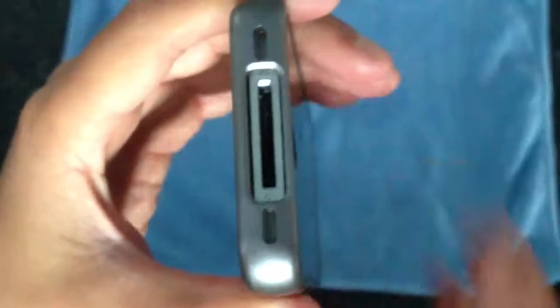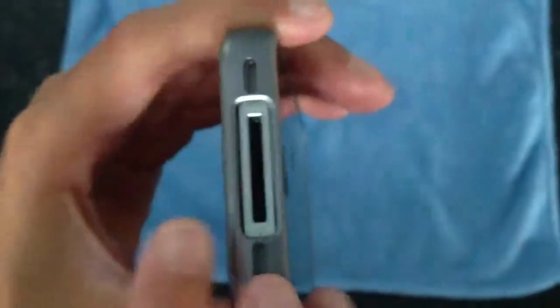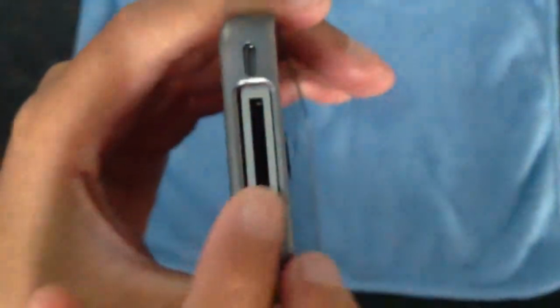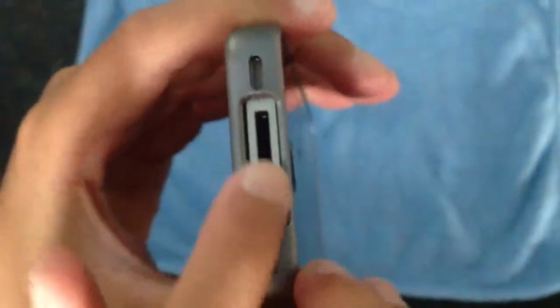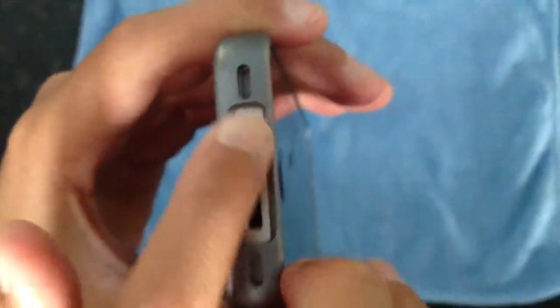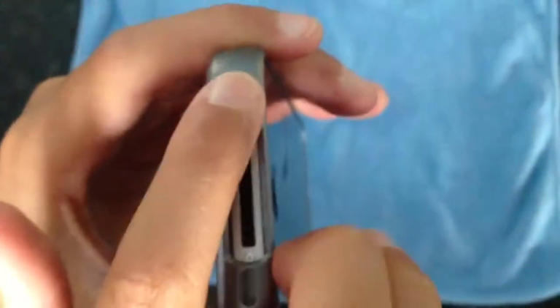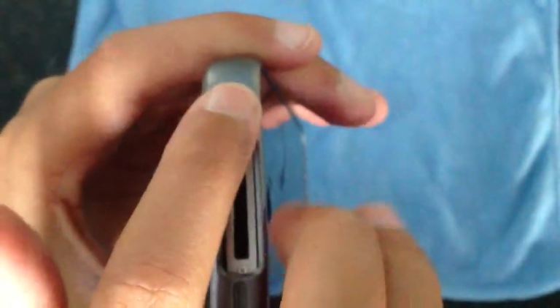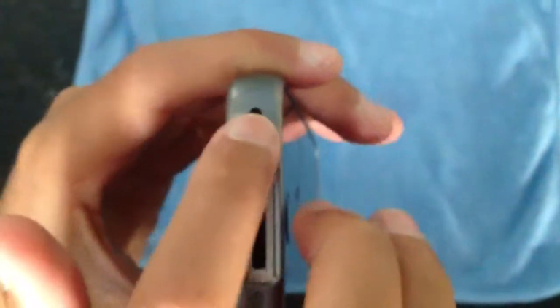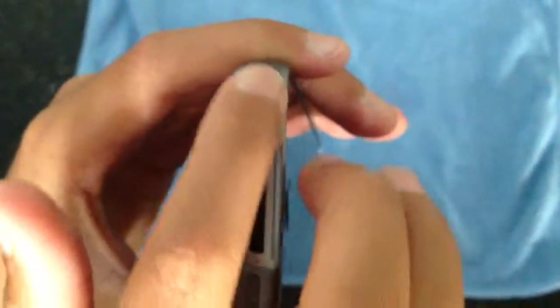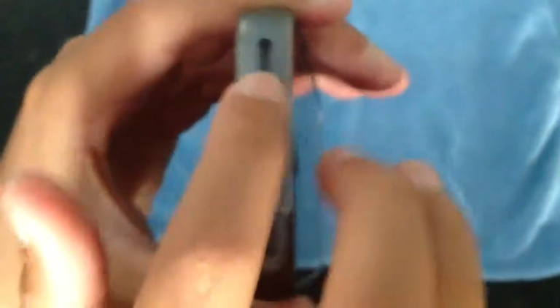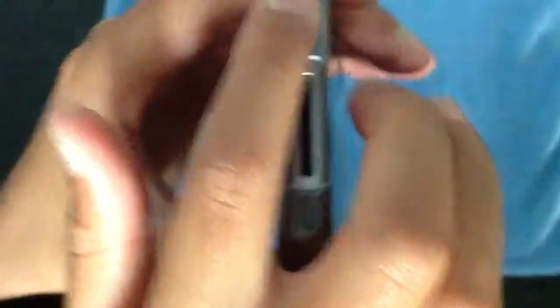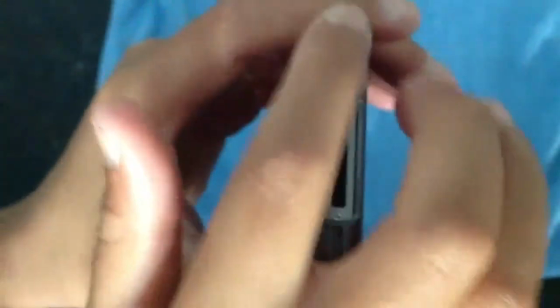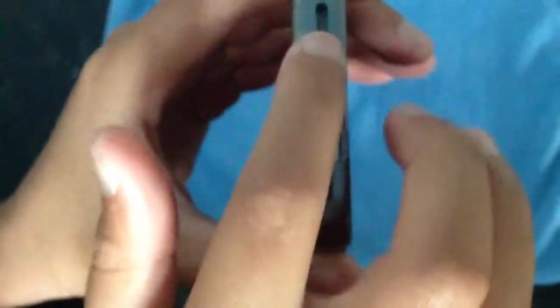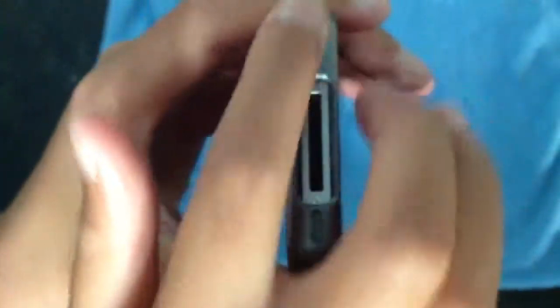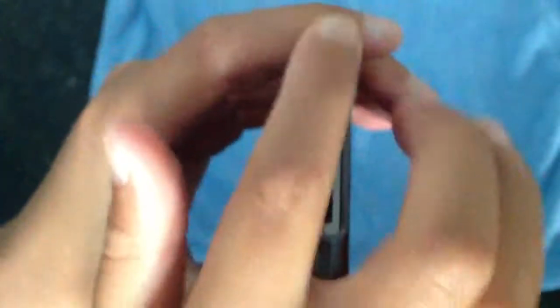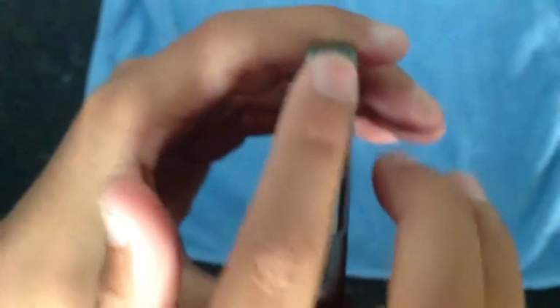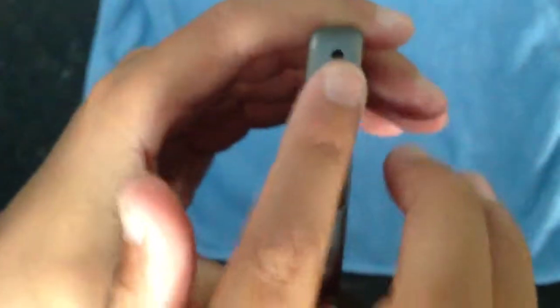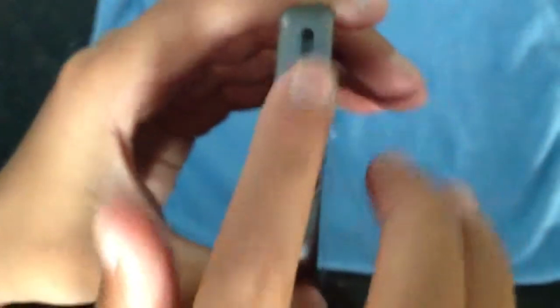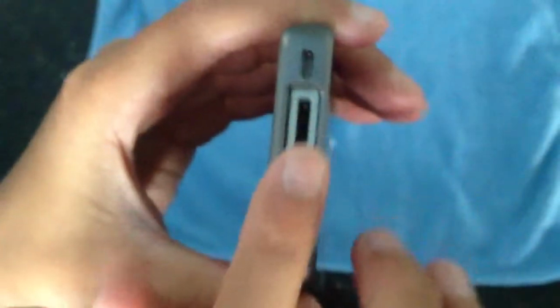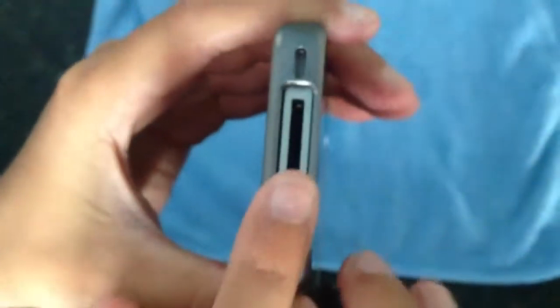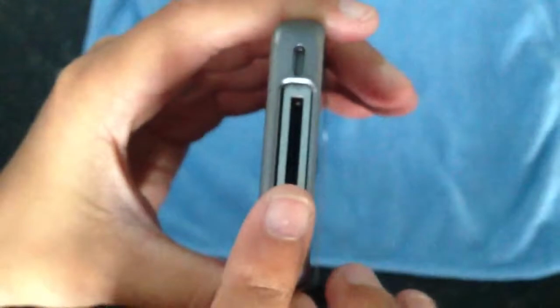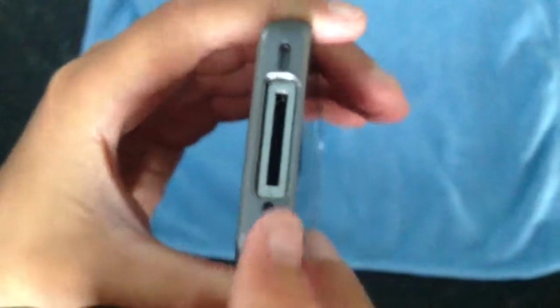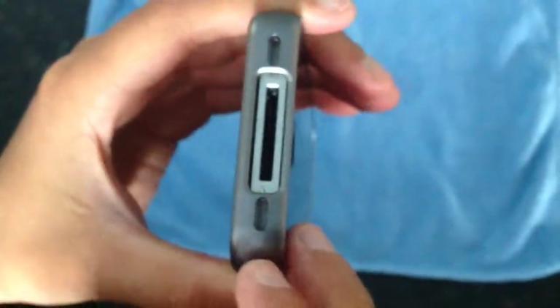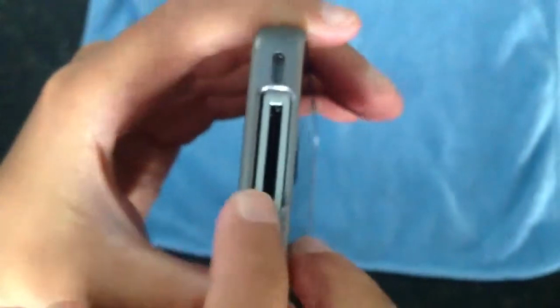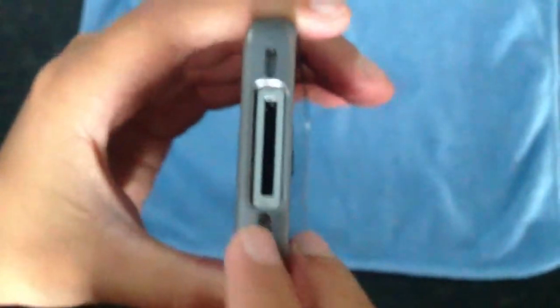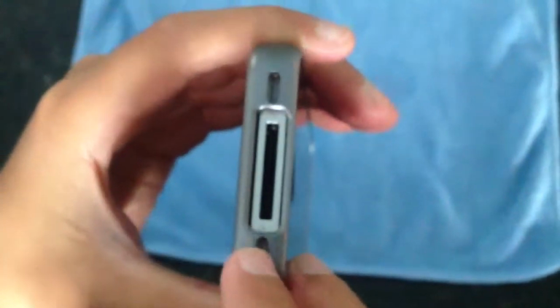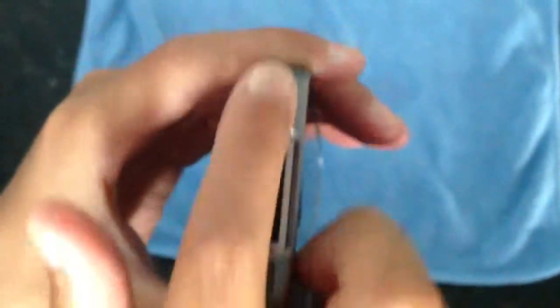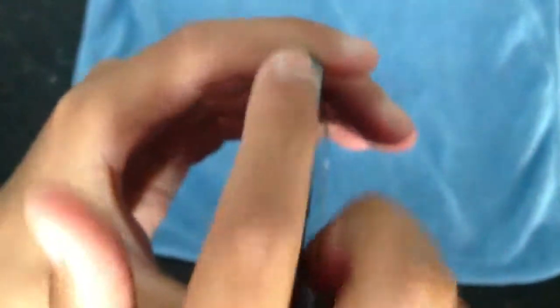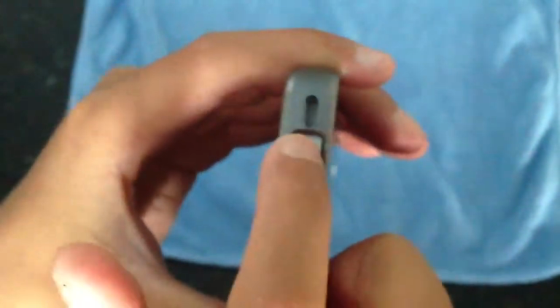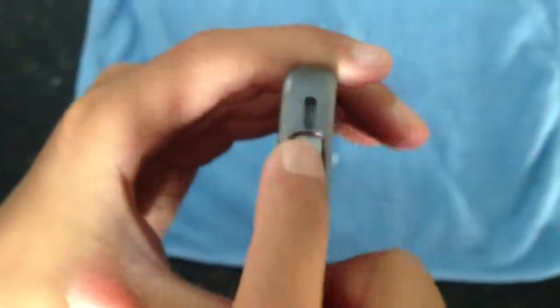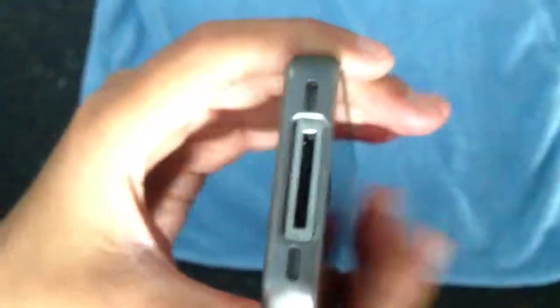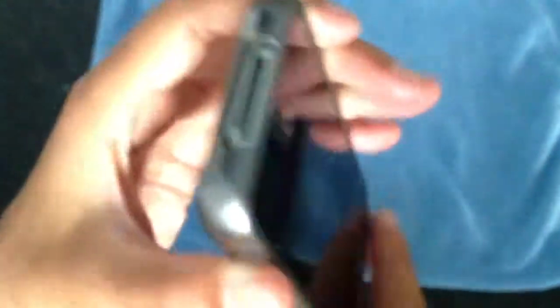Then we have three little individual cutouts on the bottom: we have our 30-pin dock connector, and then speakerphone and microphone, which is pretty cool.